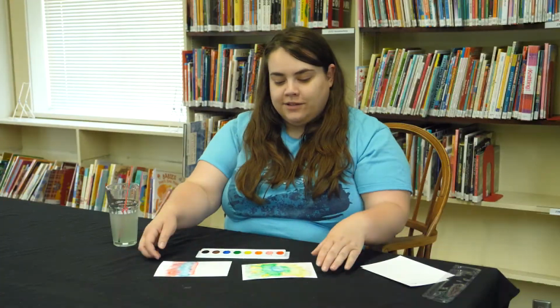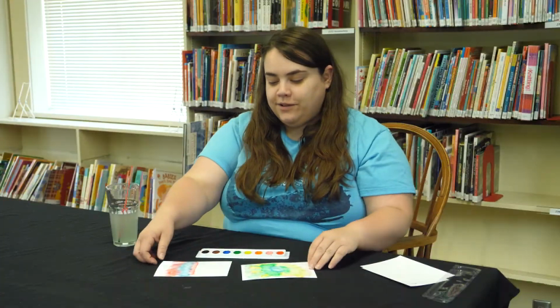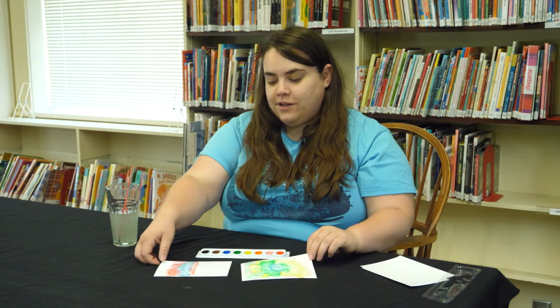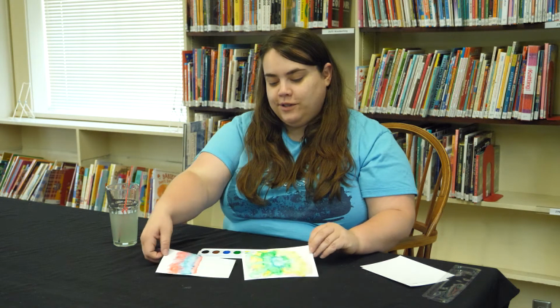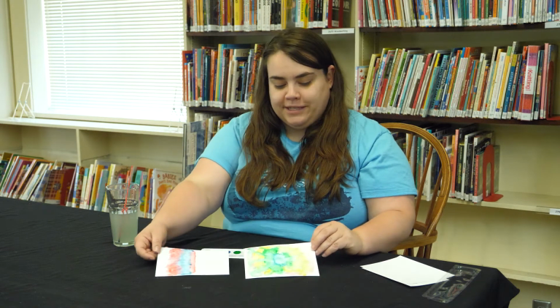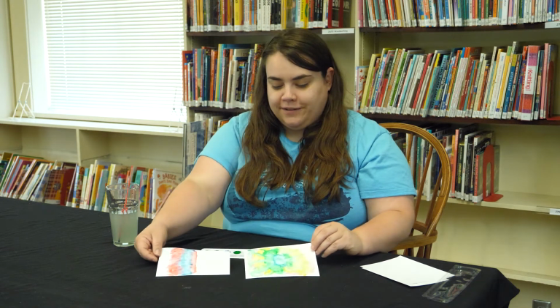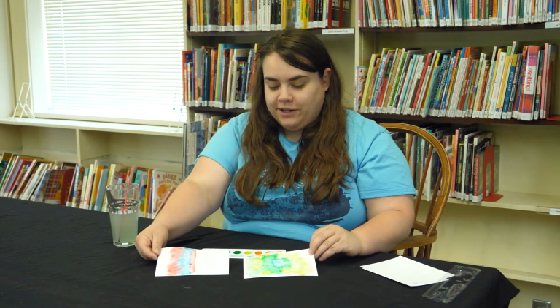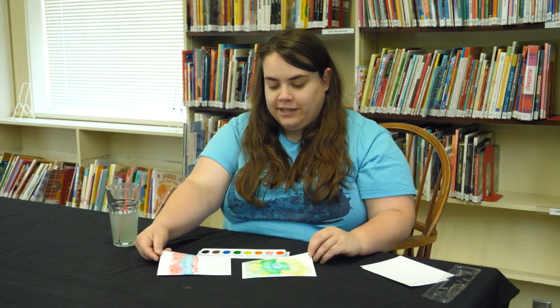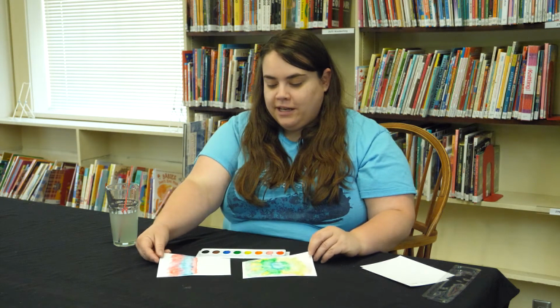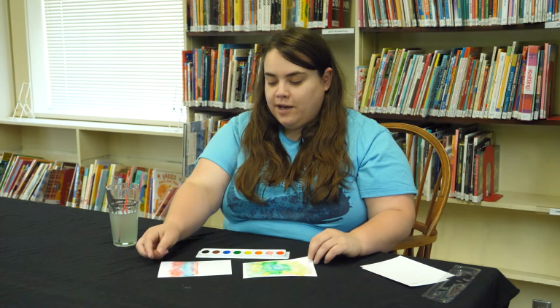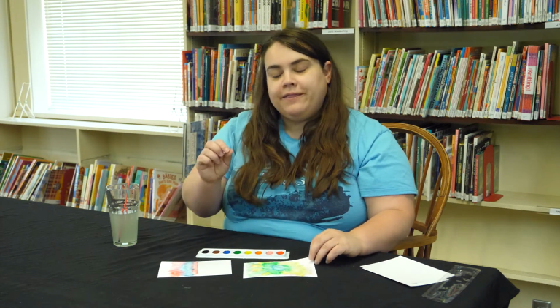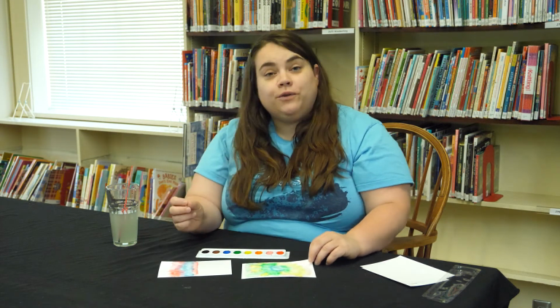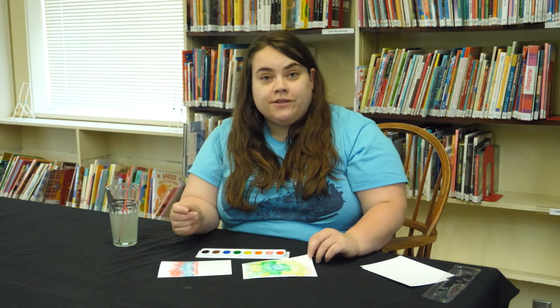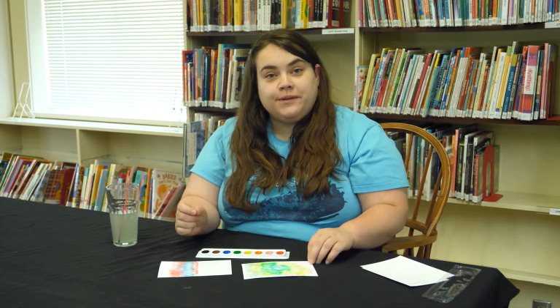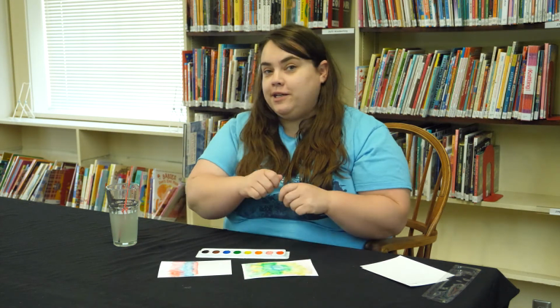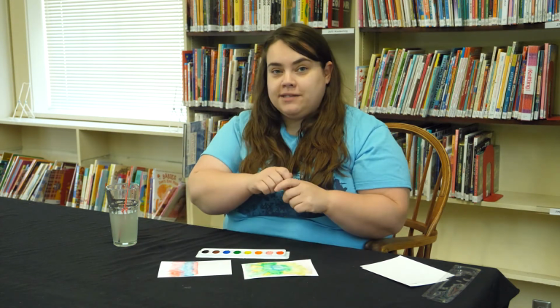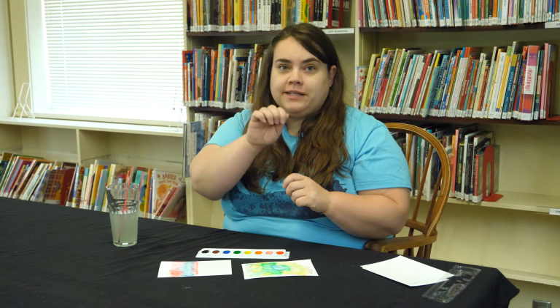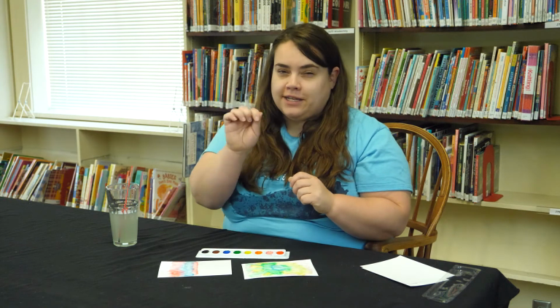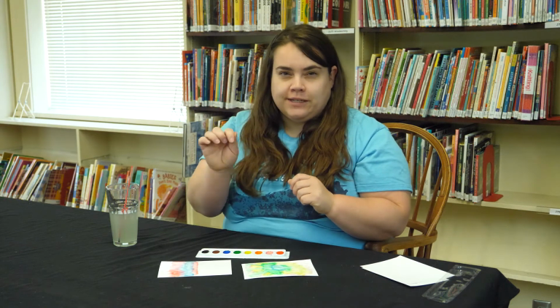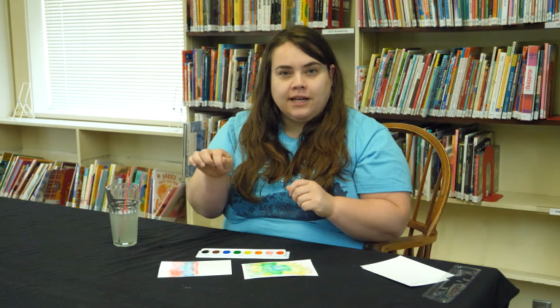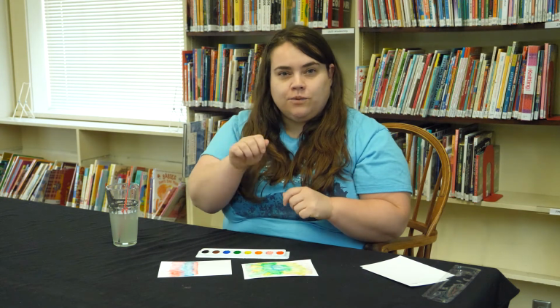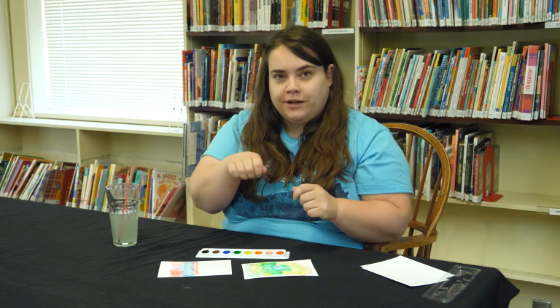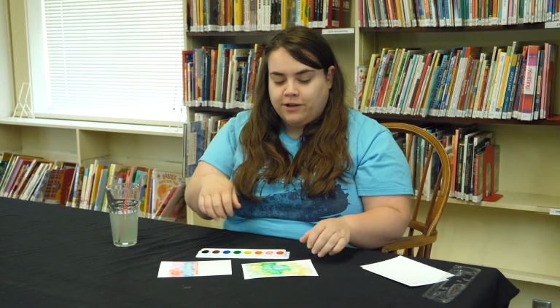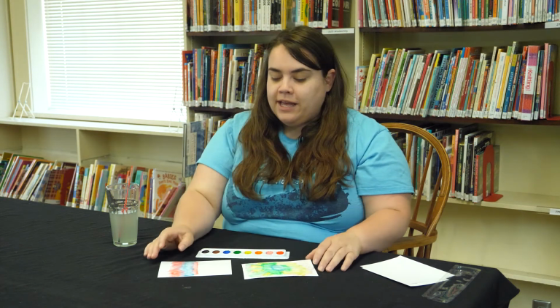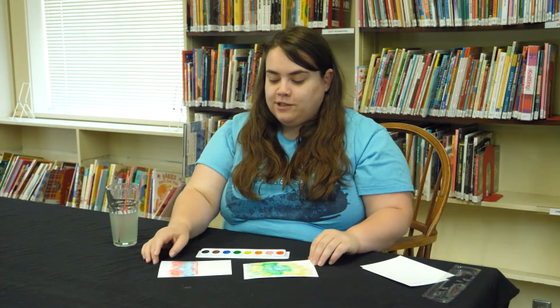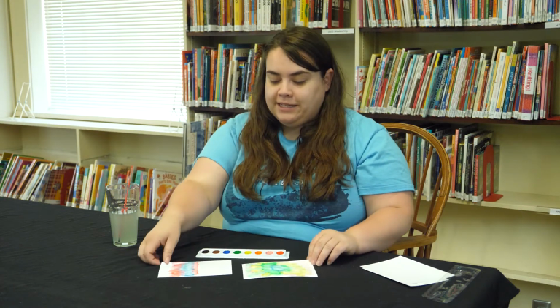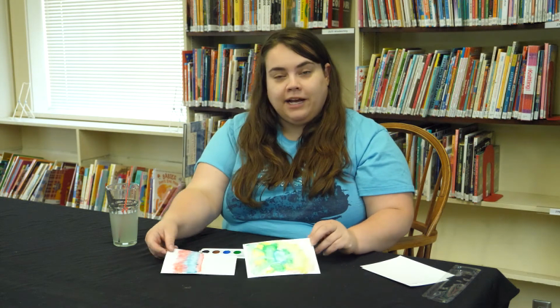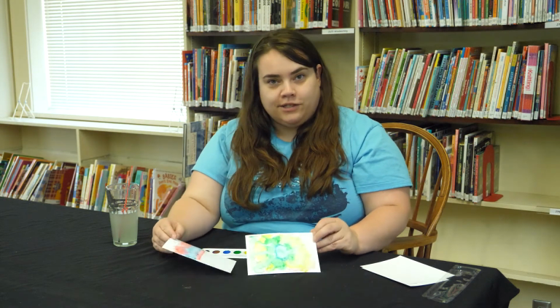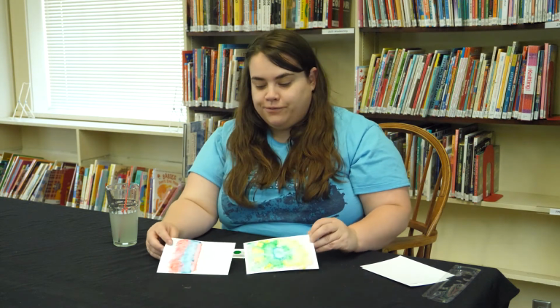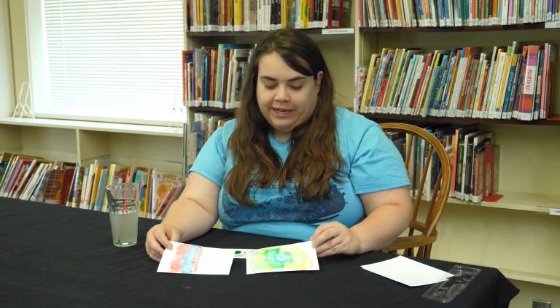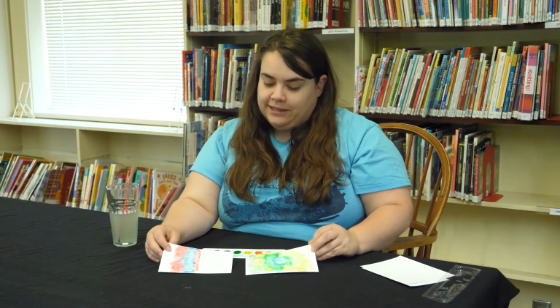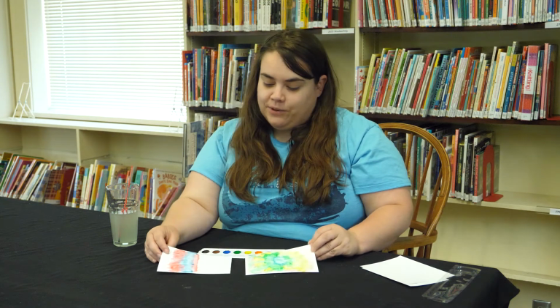Here are two little pieces that I've started. One thing you could also do is take your pencil and sketch out a design that you'd want to try to follow as you're painting. I've just free-handed these ones.